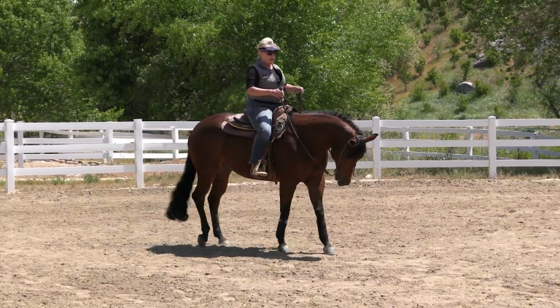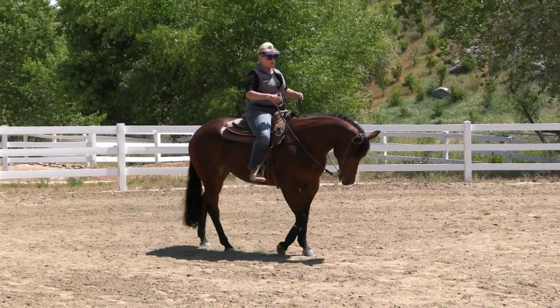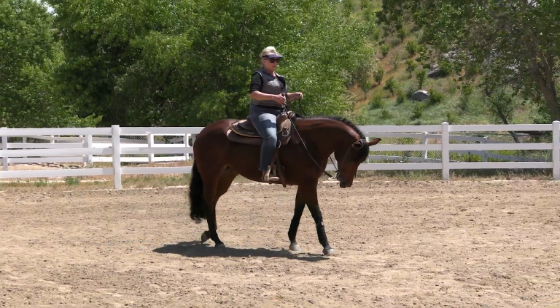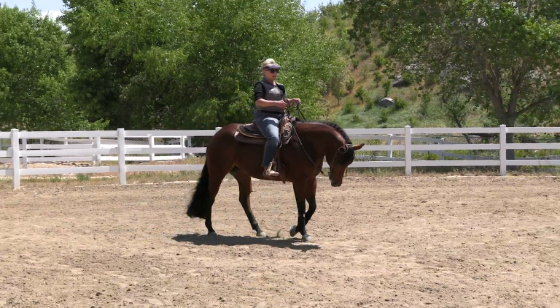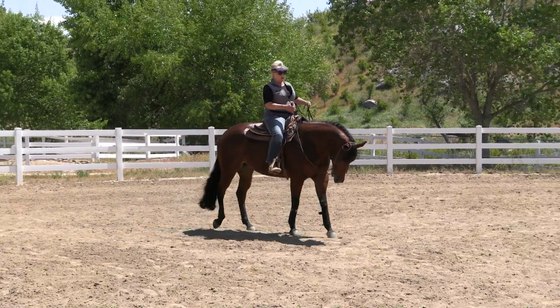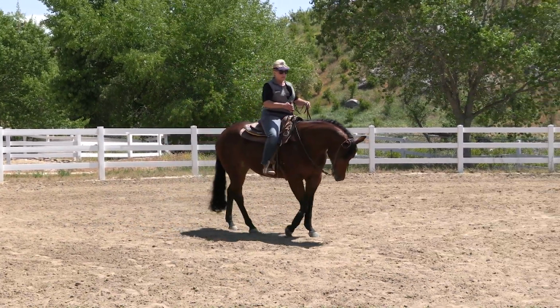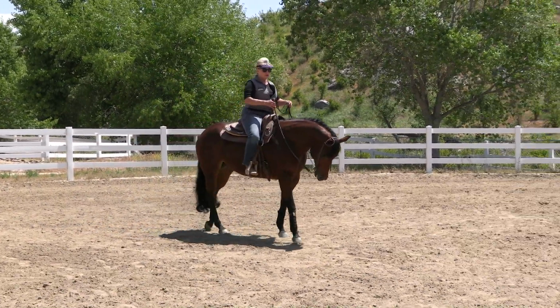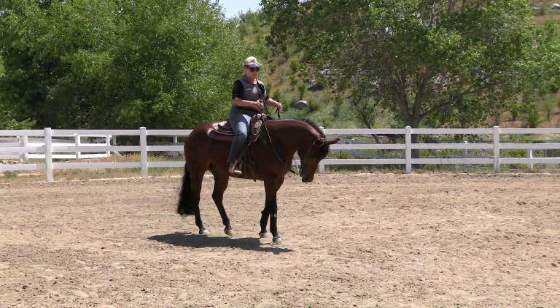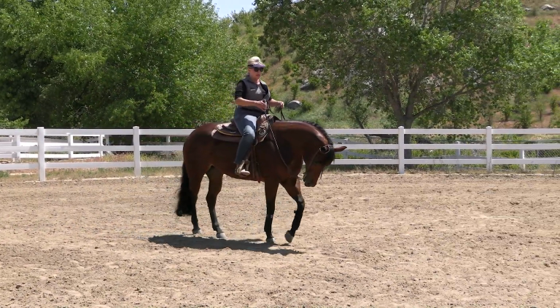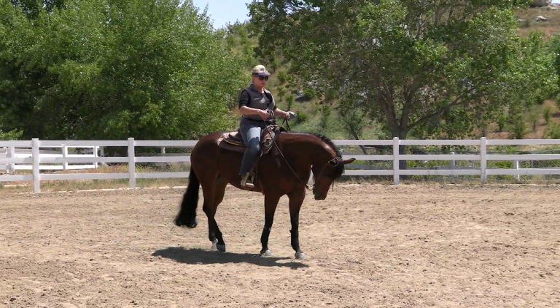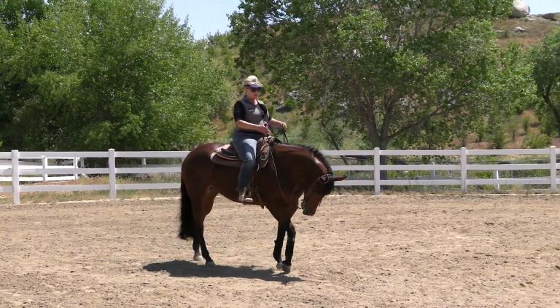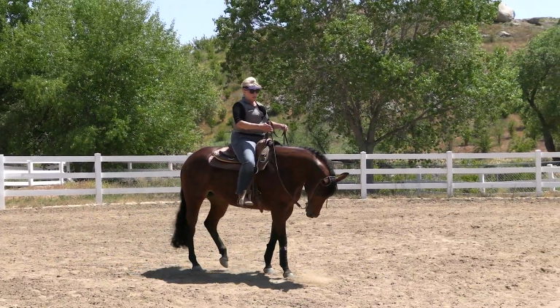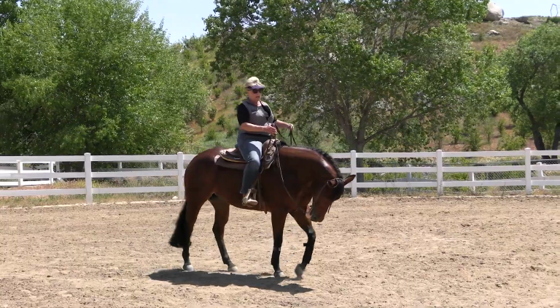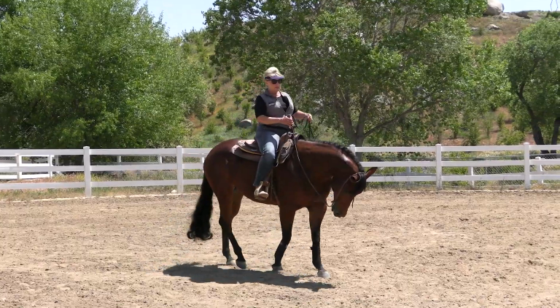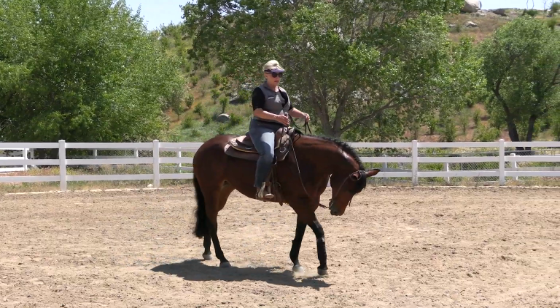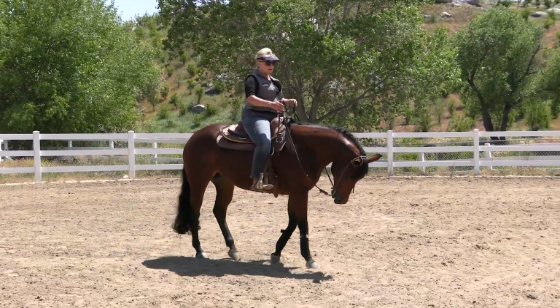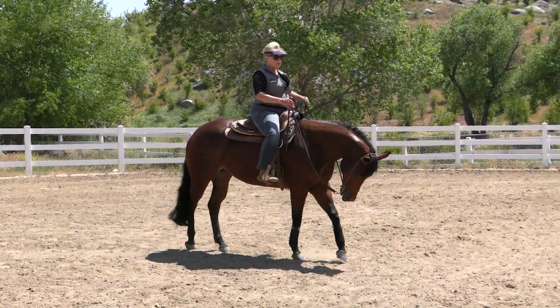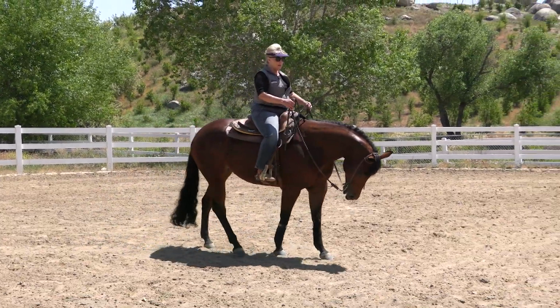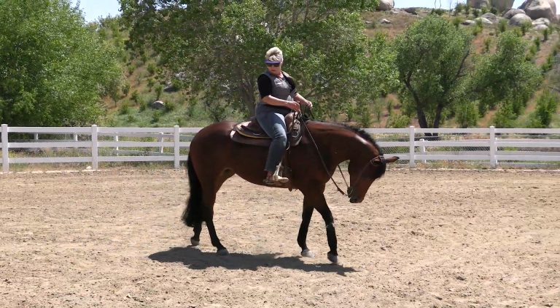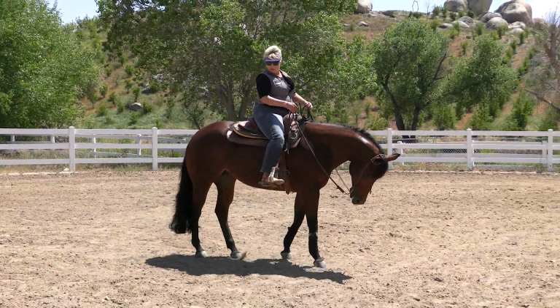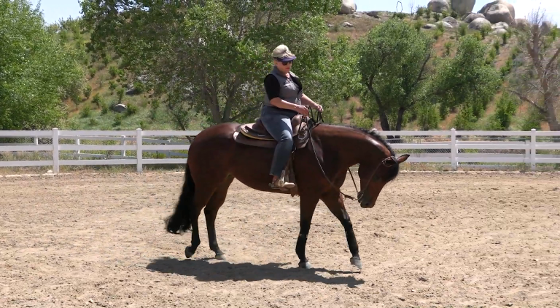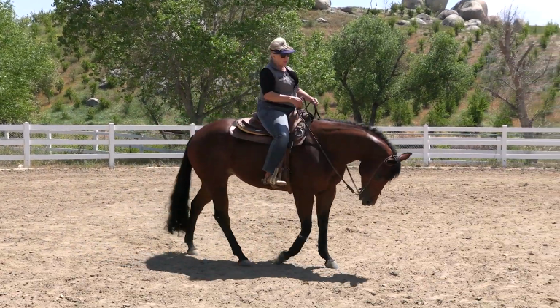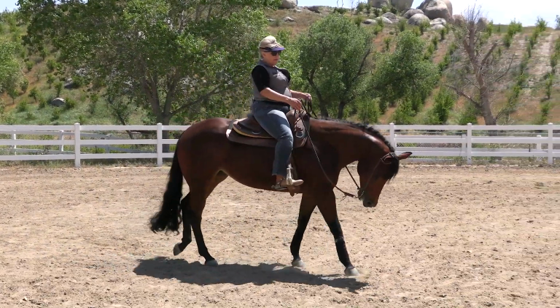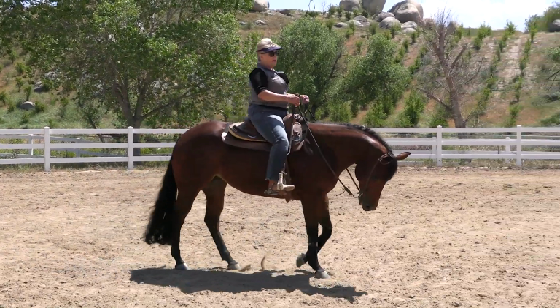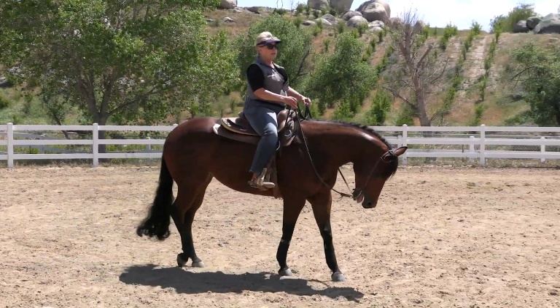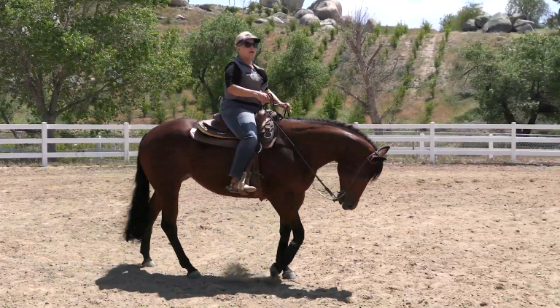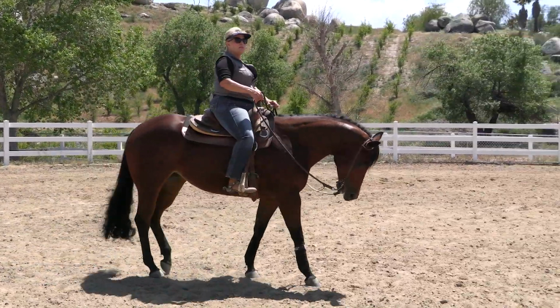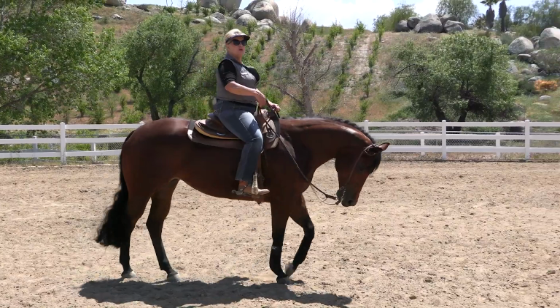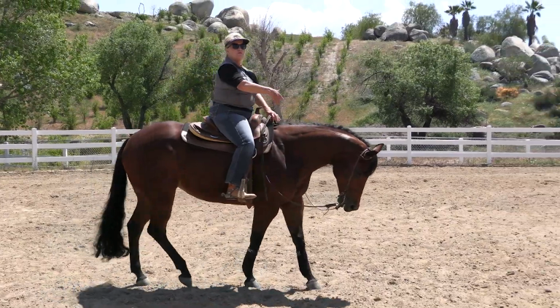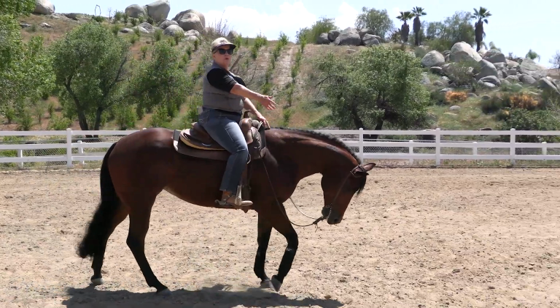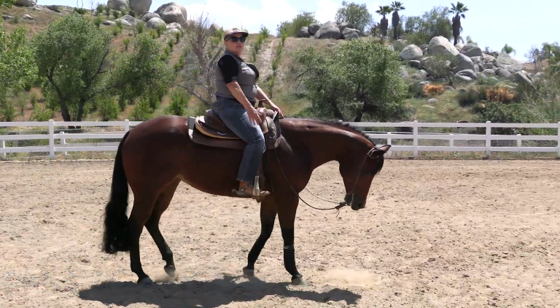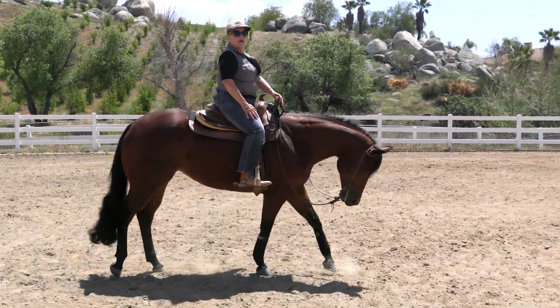Then when I'm ready to lope off, I'll squeeze and kiss. This is better — she's giving me her hip but allowing me to push her forward as well.